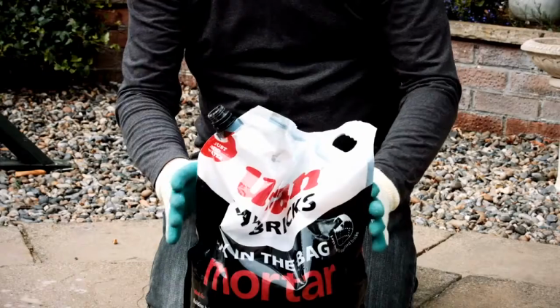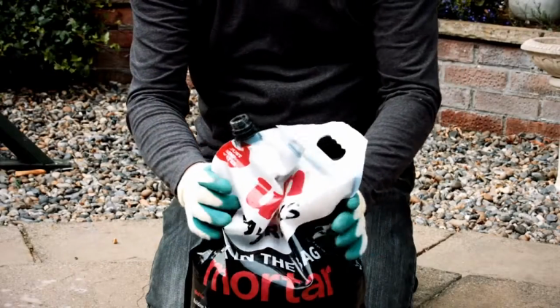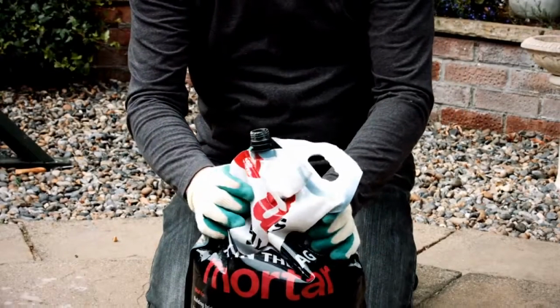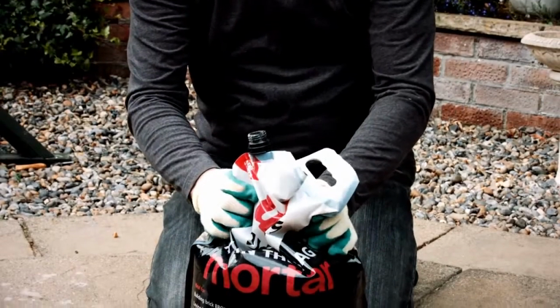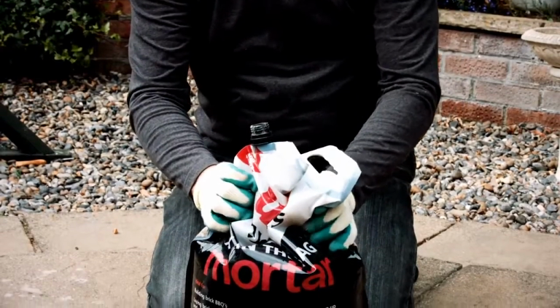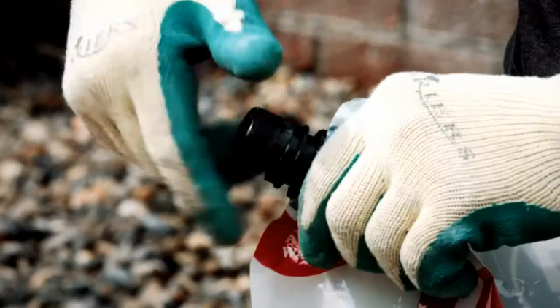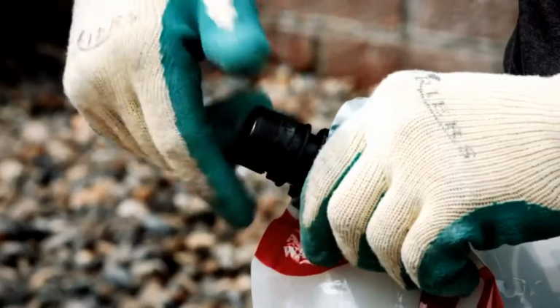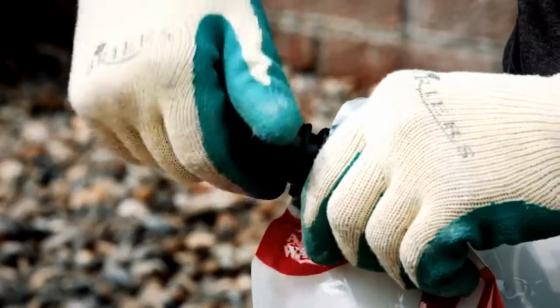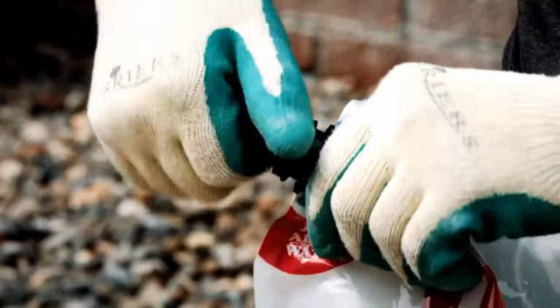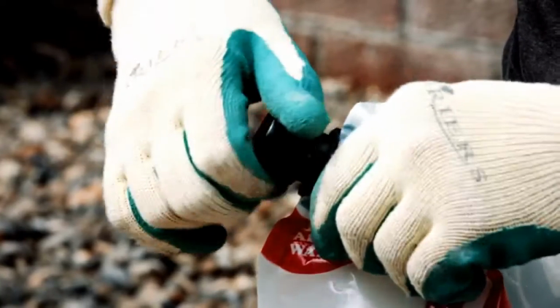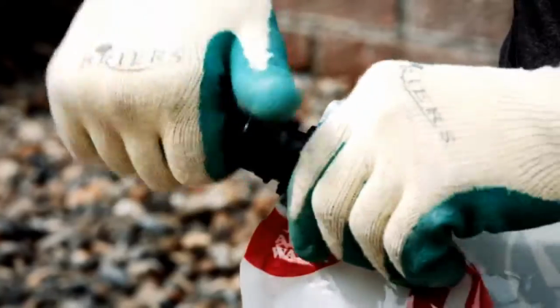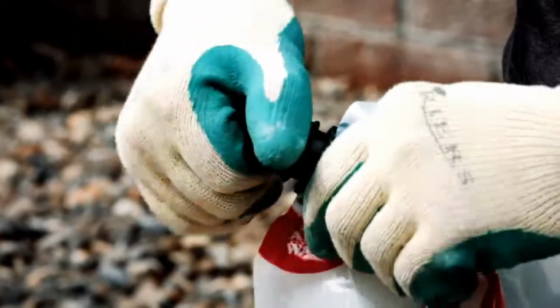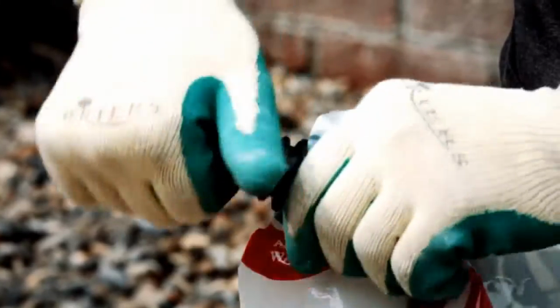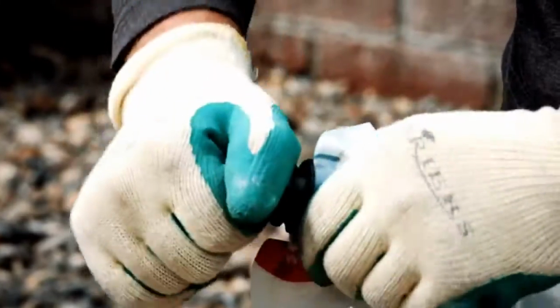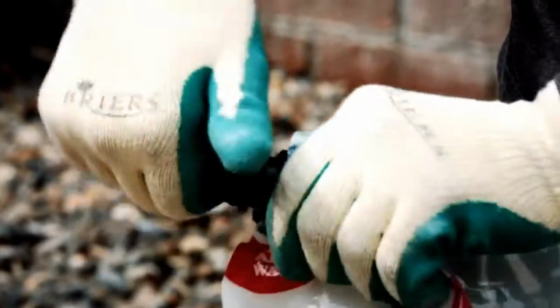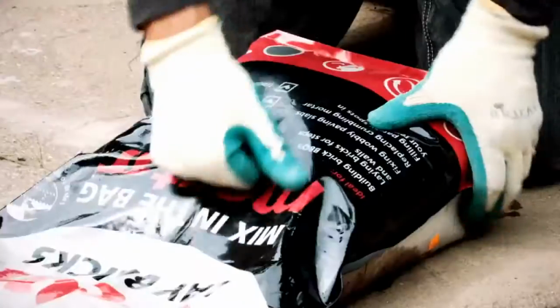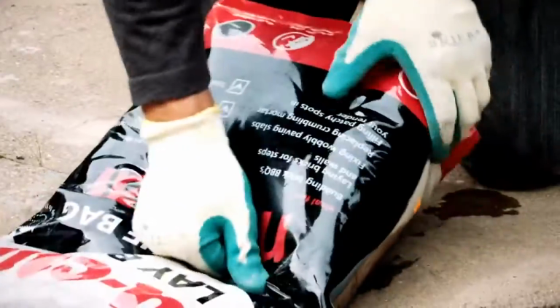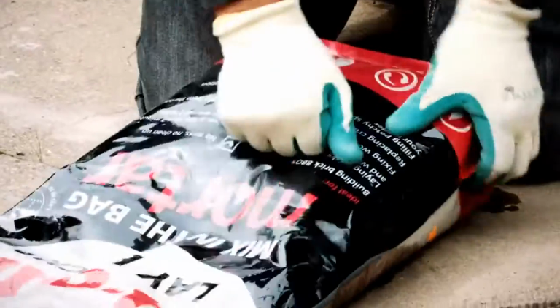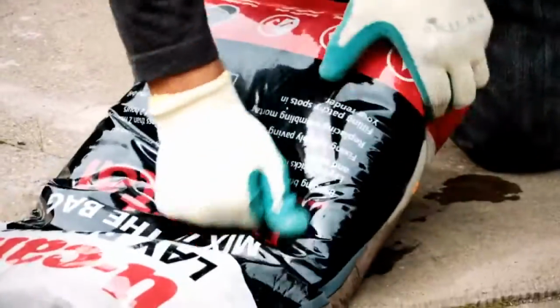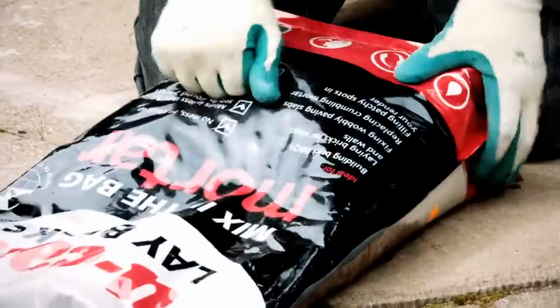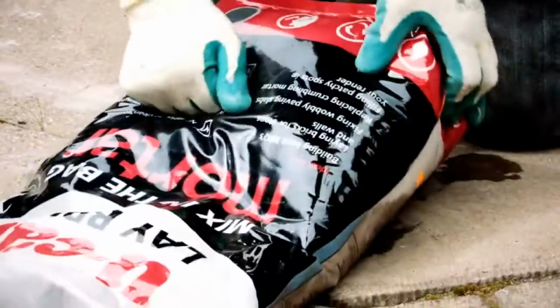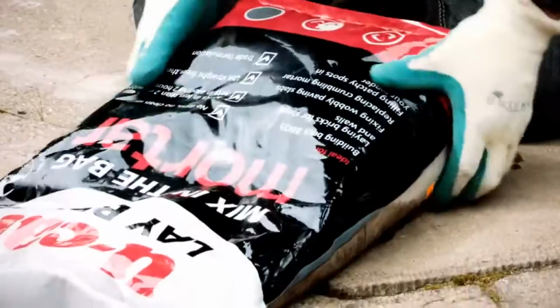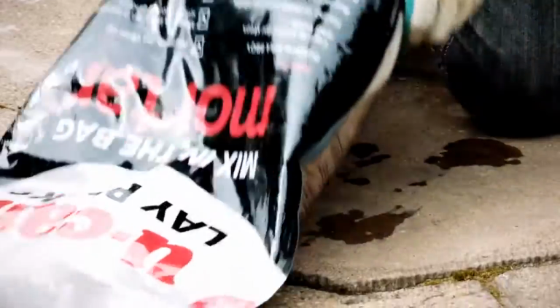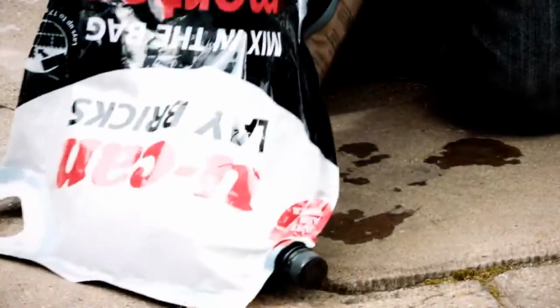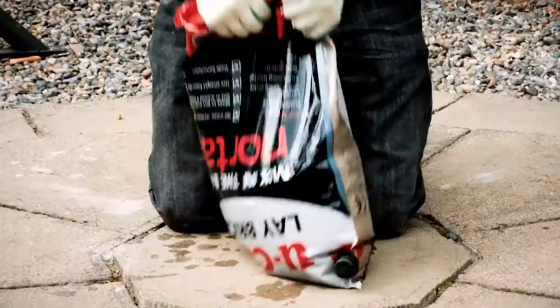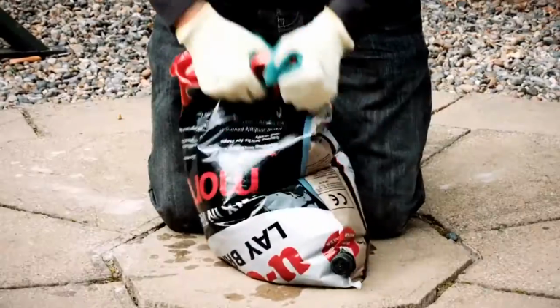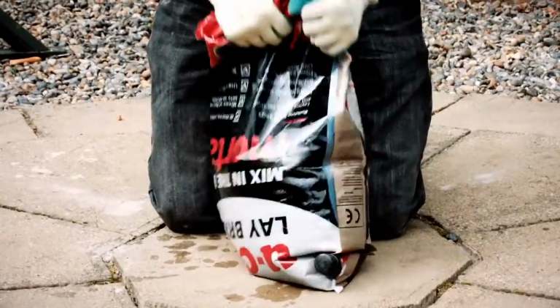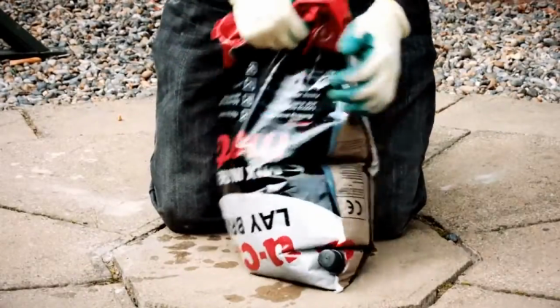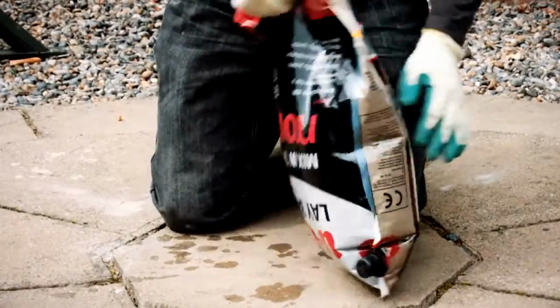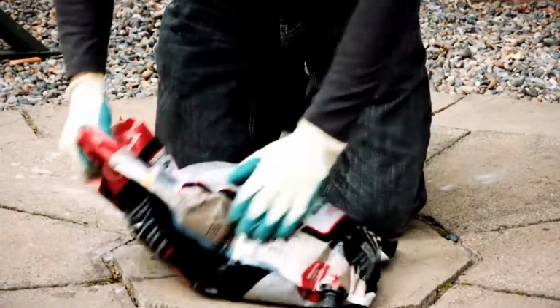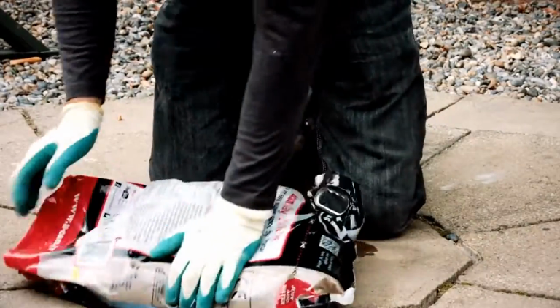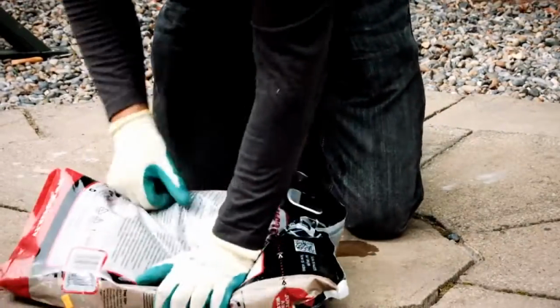Squeeze the bag to remove any excess air. Screw the cap back on, making sure it's tight enough to prevent any leaks. Then mix by kneading the bag and turning it over and over. Give it a good few shakes and squeezes as you go.